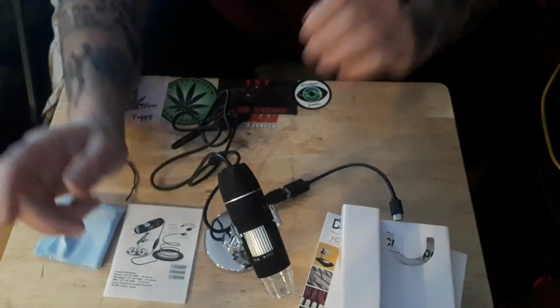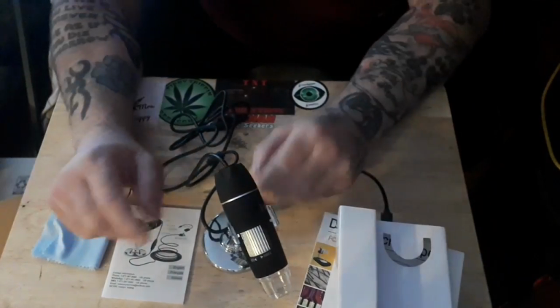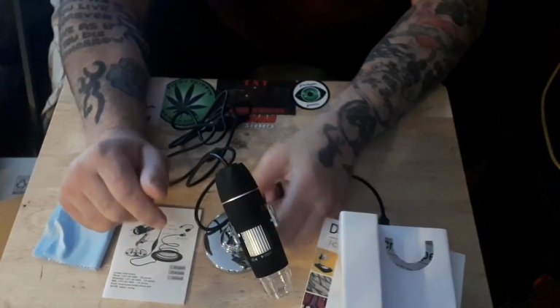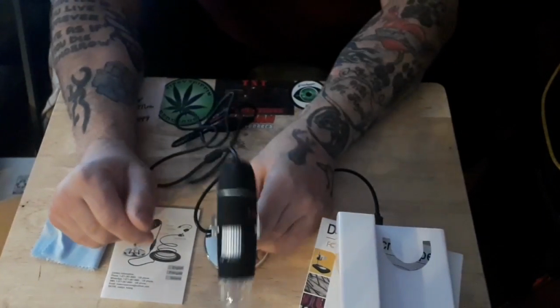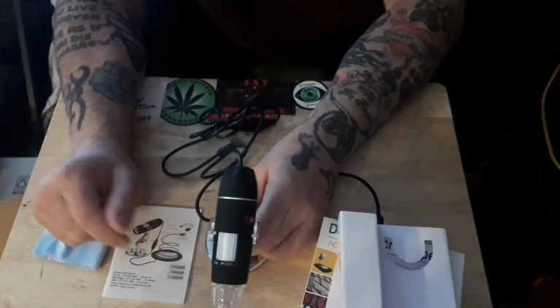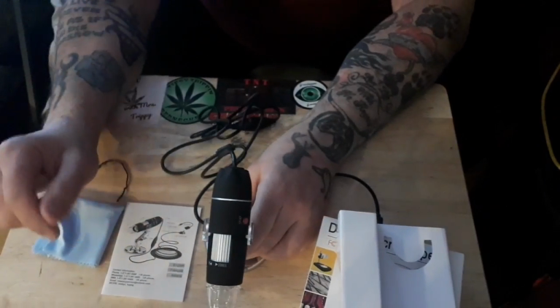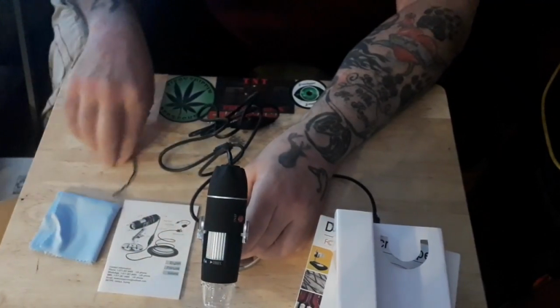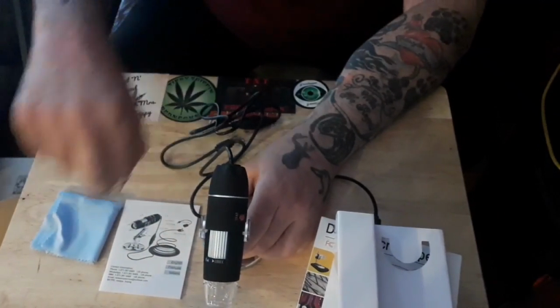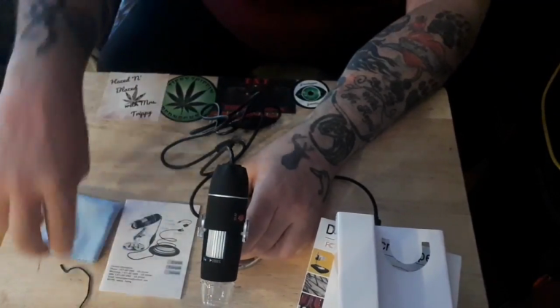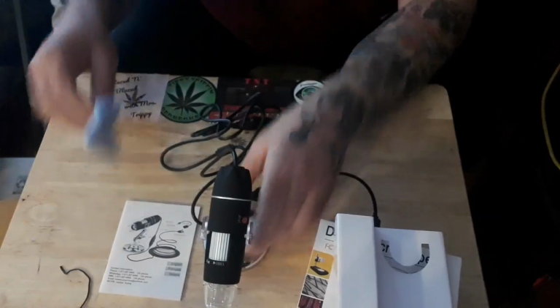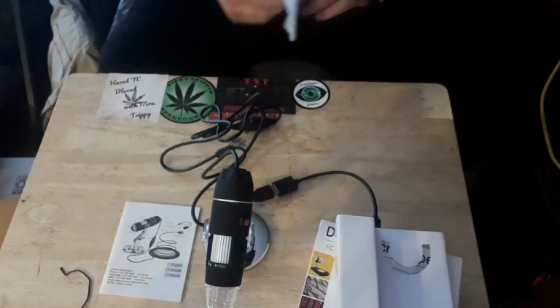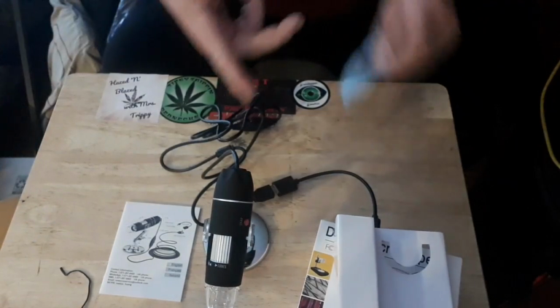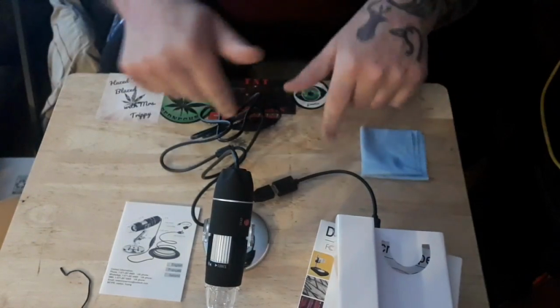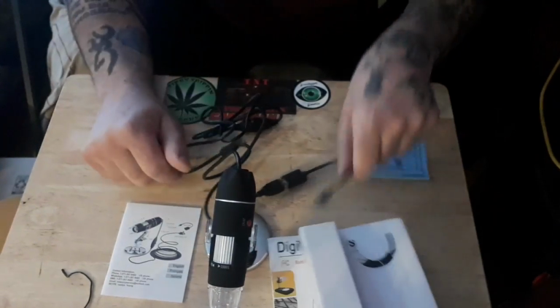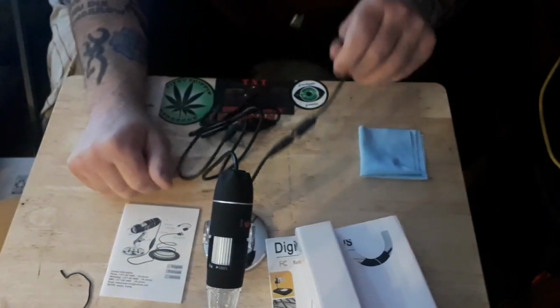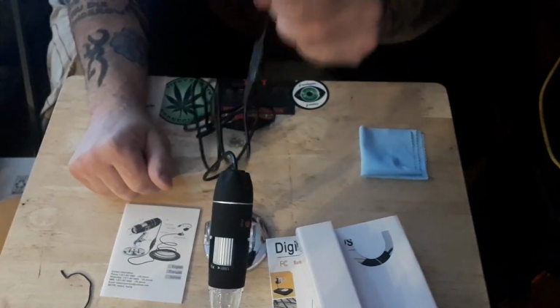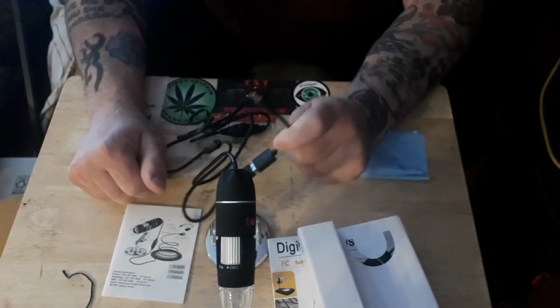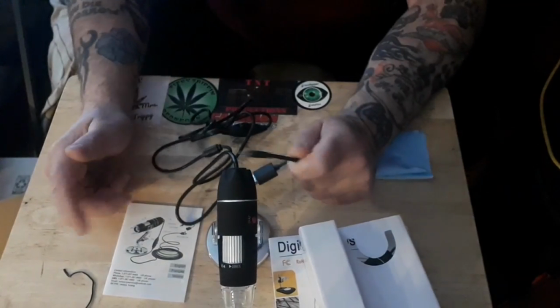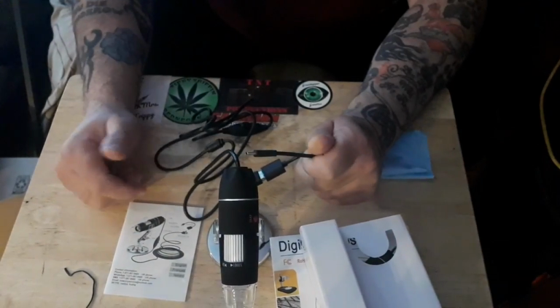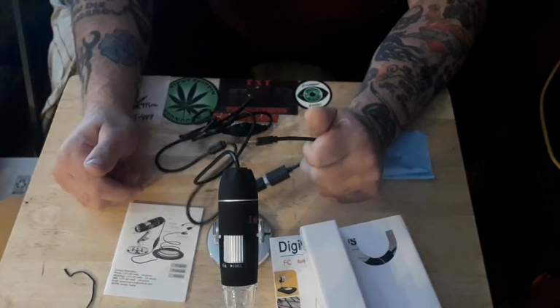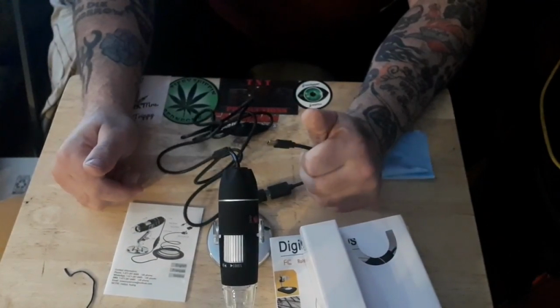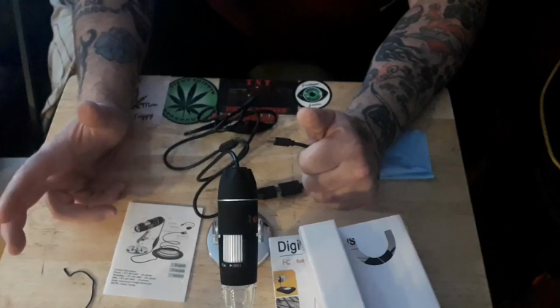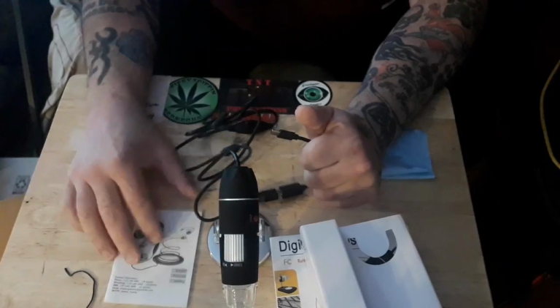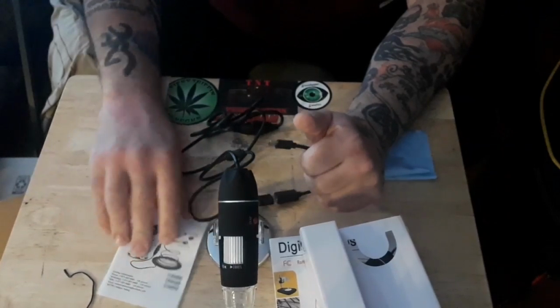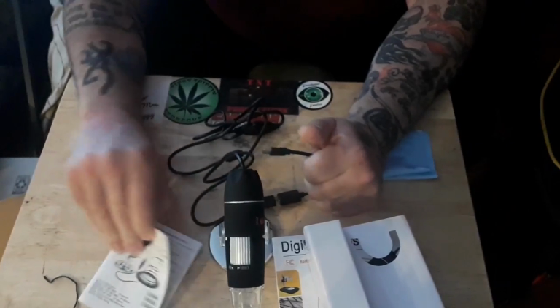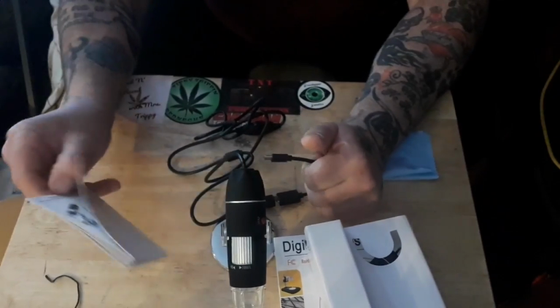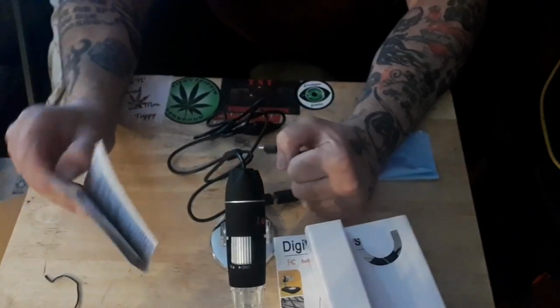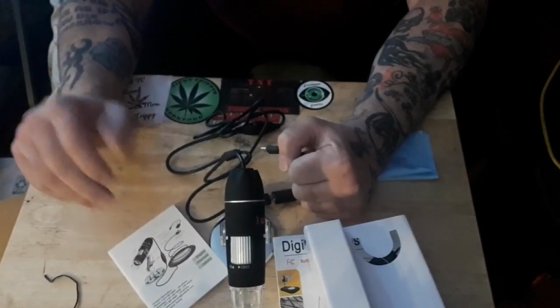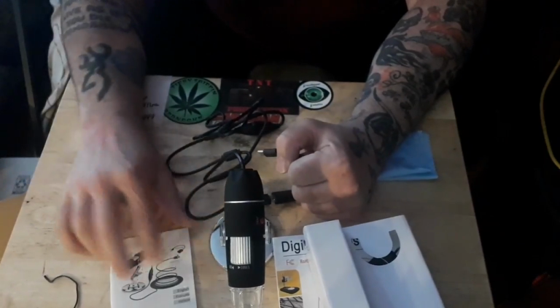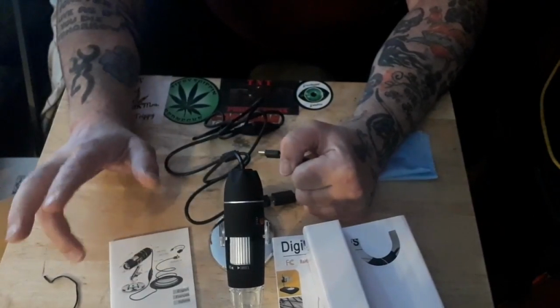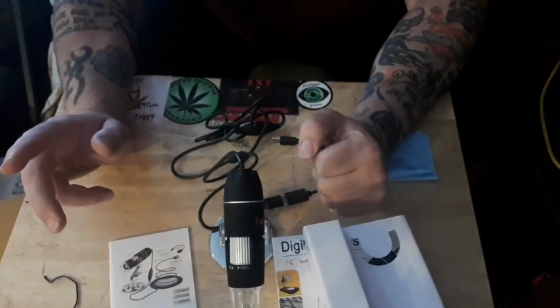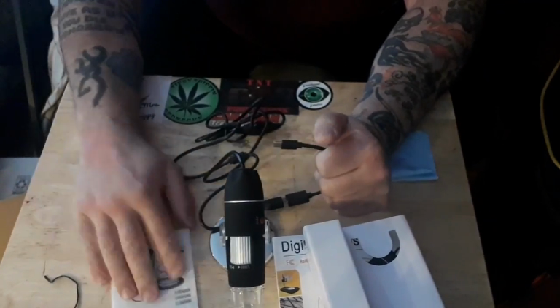Apple is a joke — they wanted their plugs to not be made by everyone else. I'd rather have stuff like this. We're going to see if it works with the cell phone. Here are the instructions, but you know us guys — we don't like instructions.